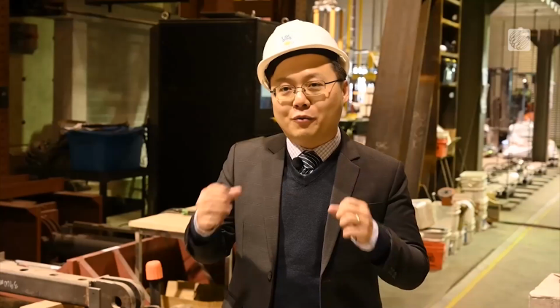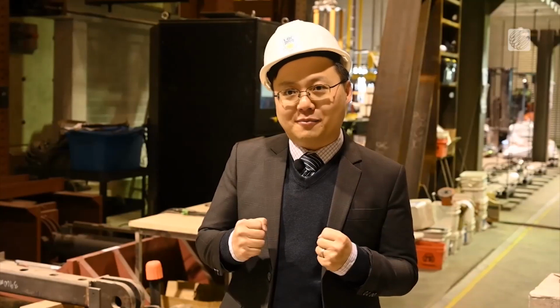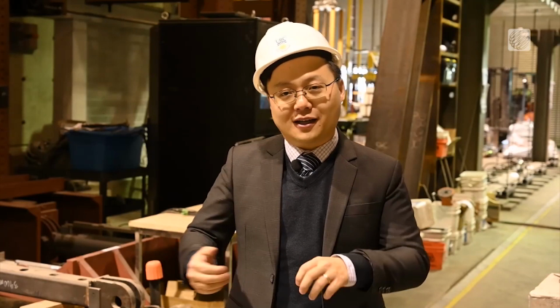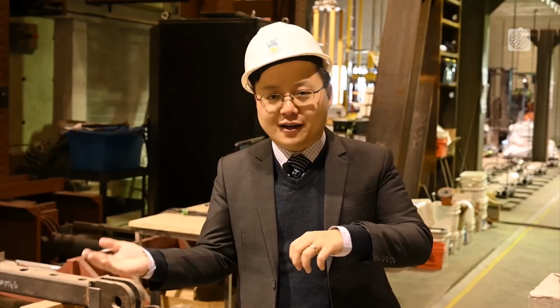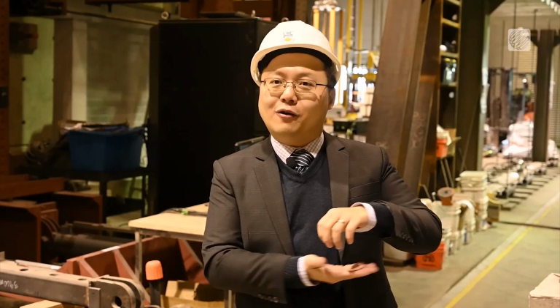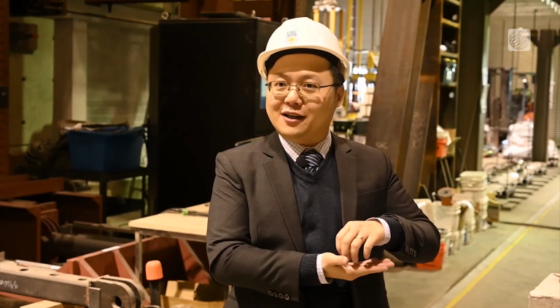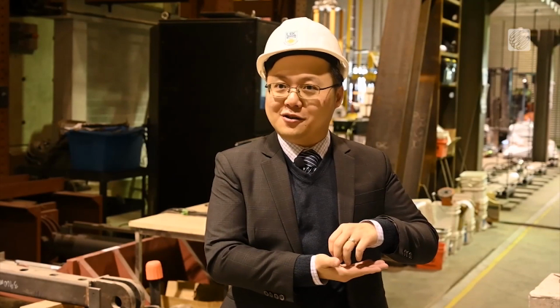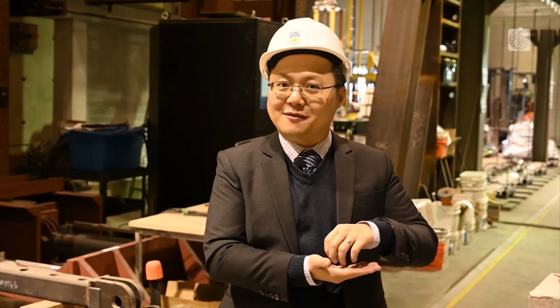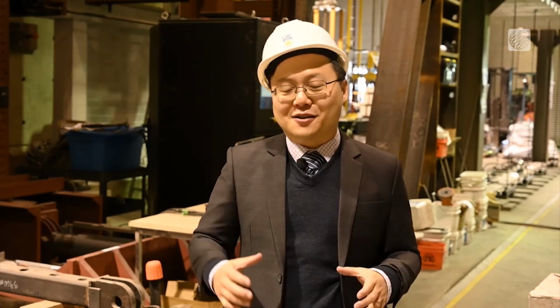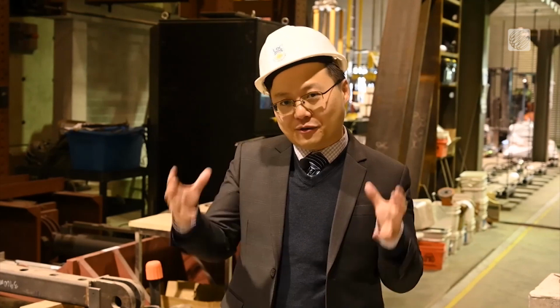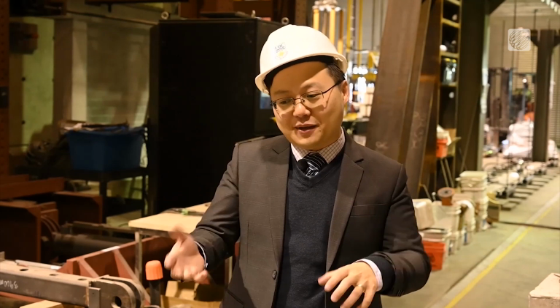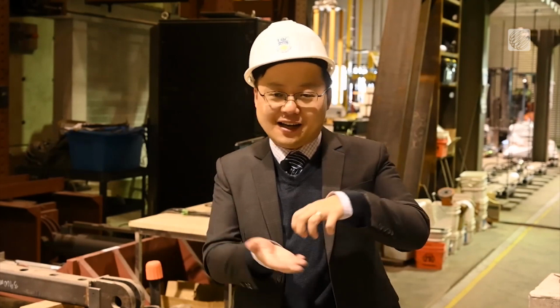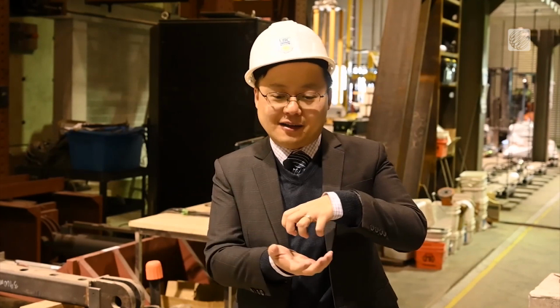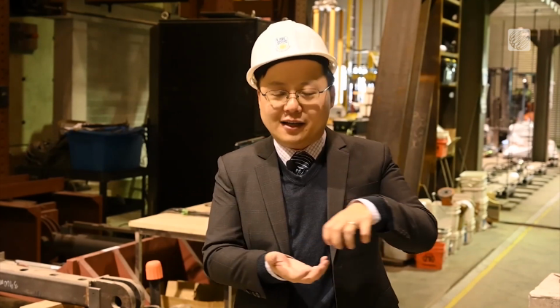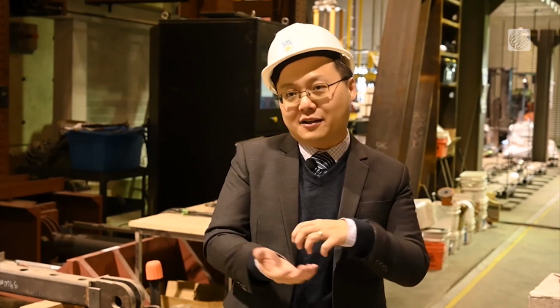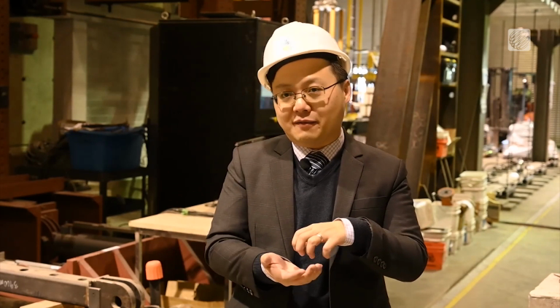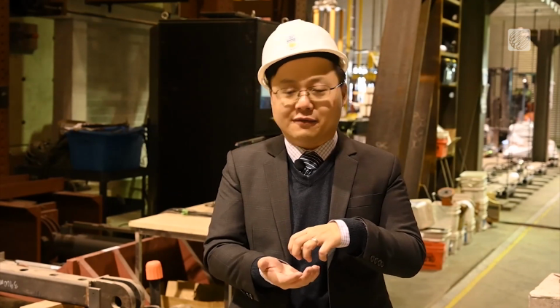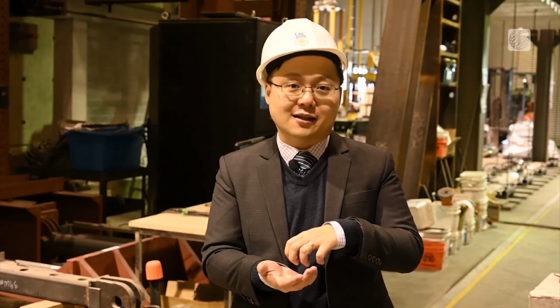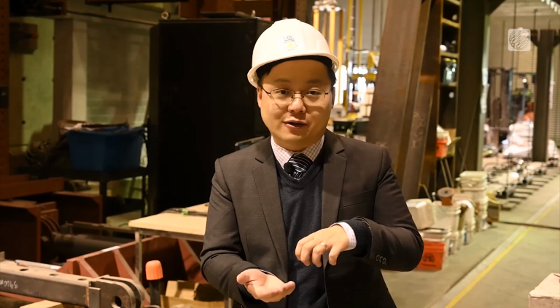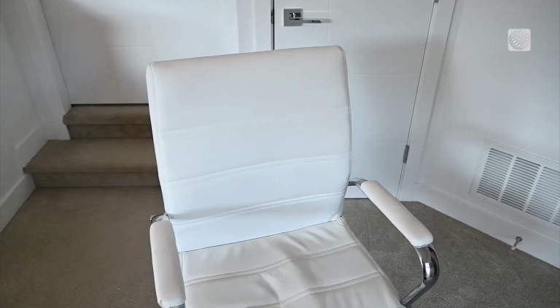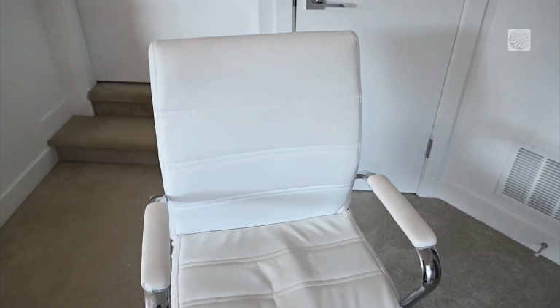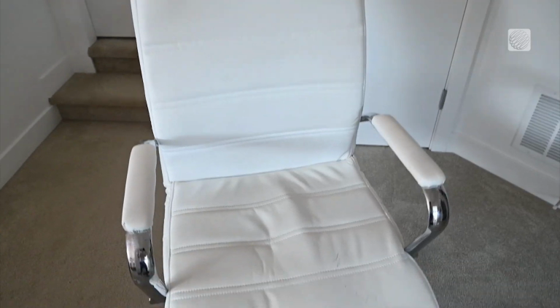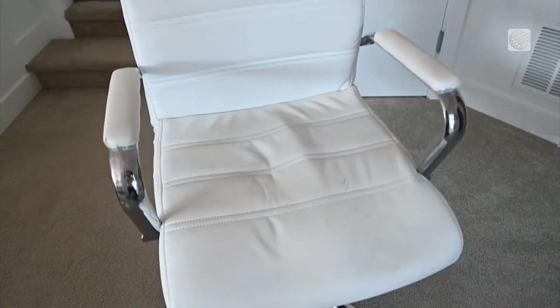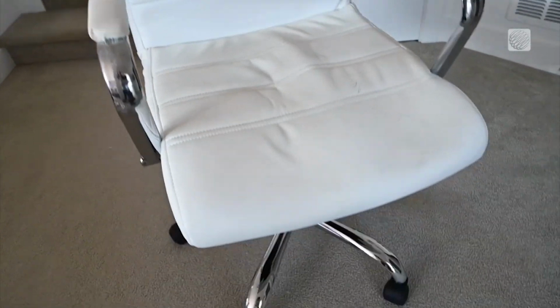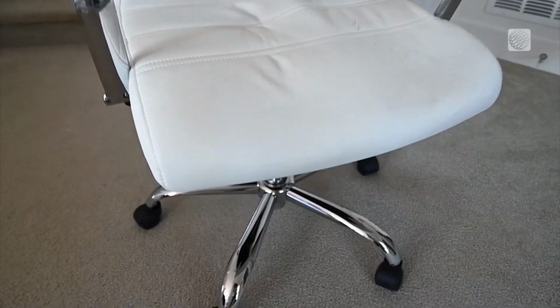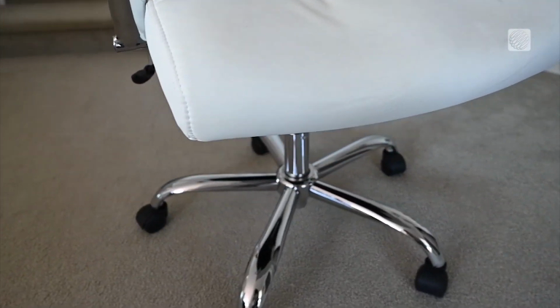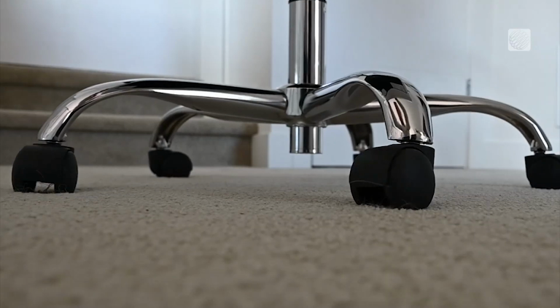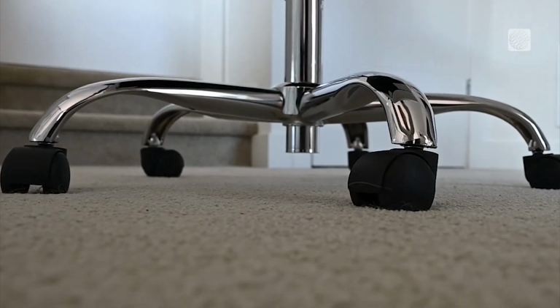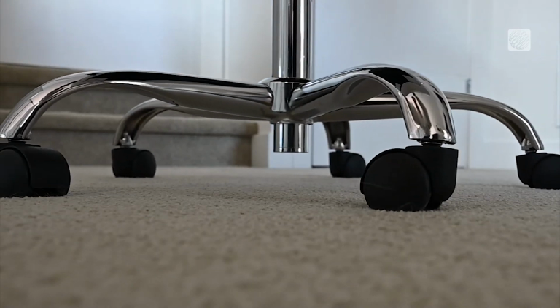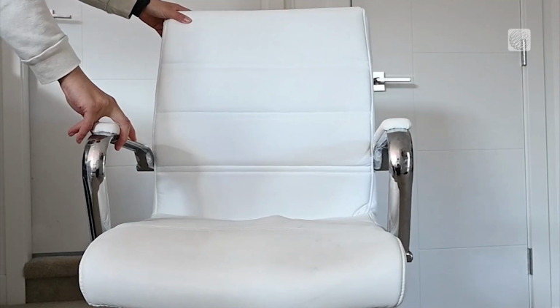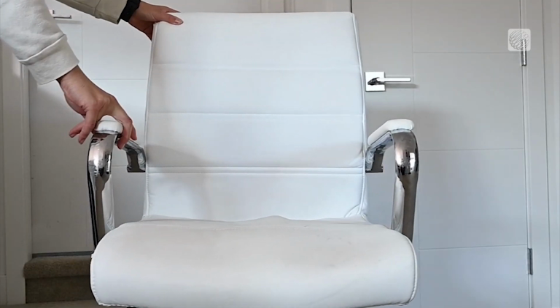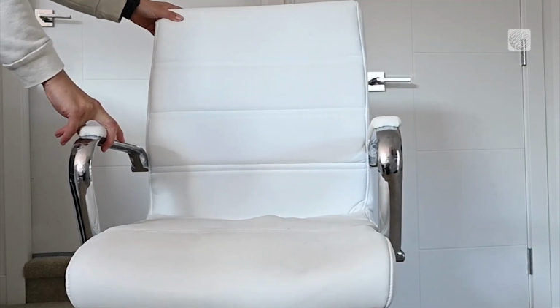So instead, we weaken the building and cut all the foundation connections to the building, so the building will be sitting on mechanically developed devices like rollers. Kind of like a chair with wheels — the base of the structure moves, but the rest of the building stays stable.